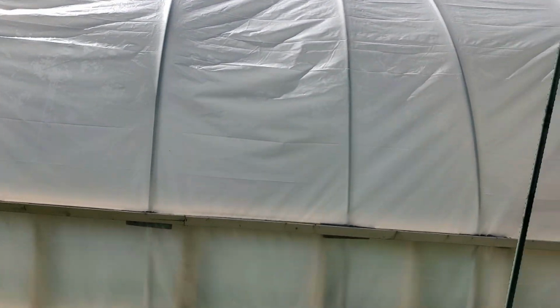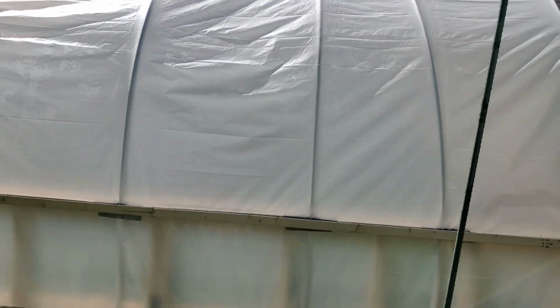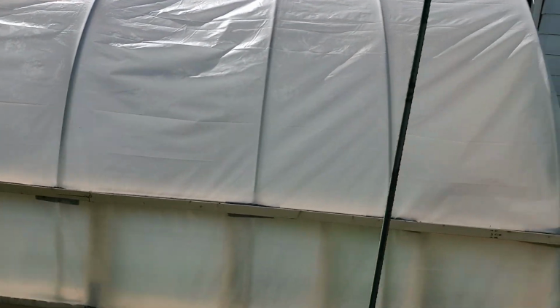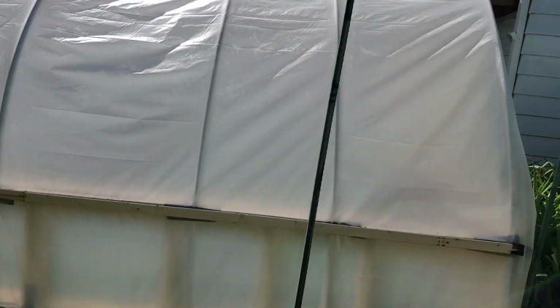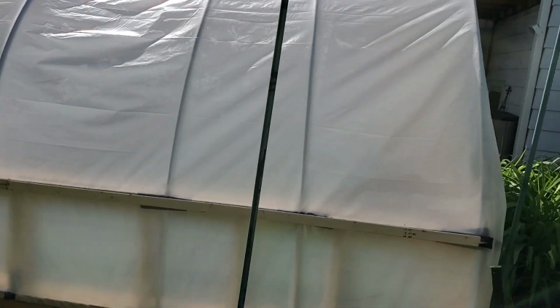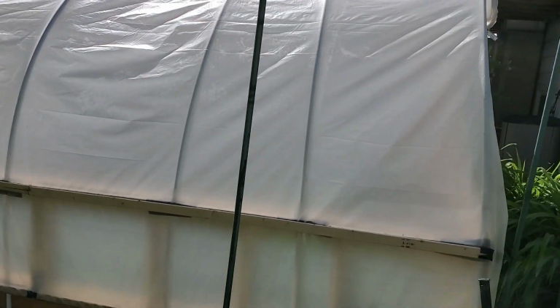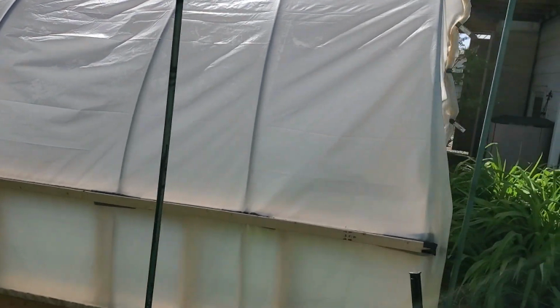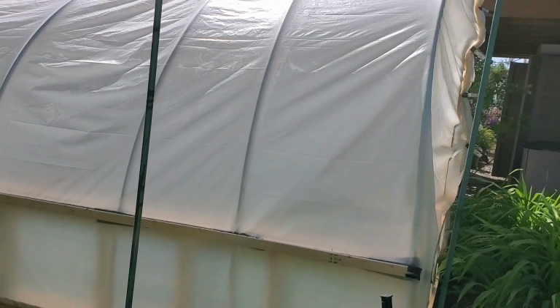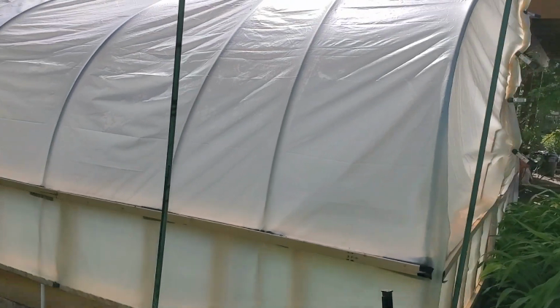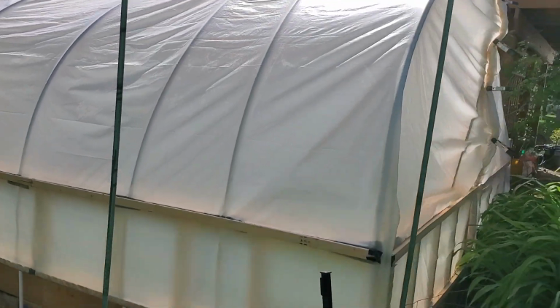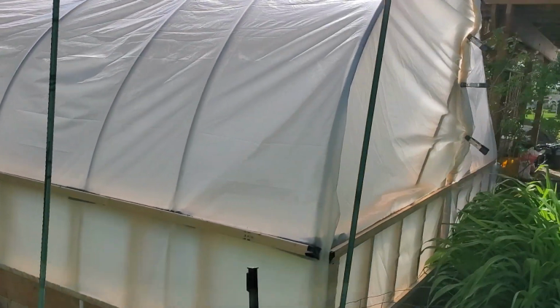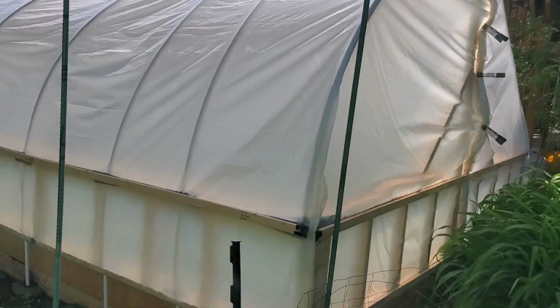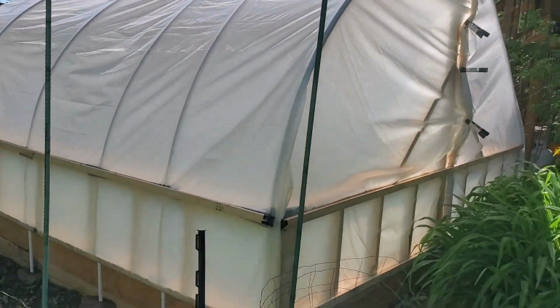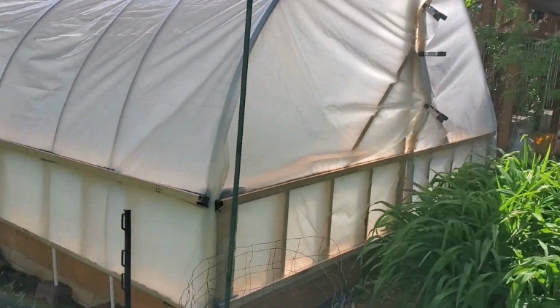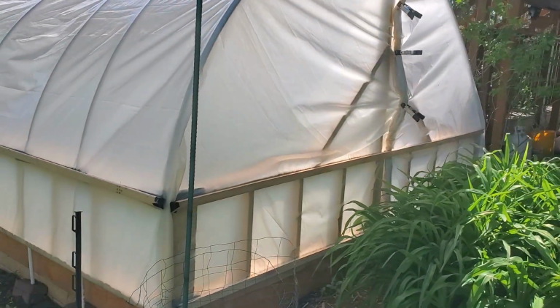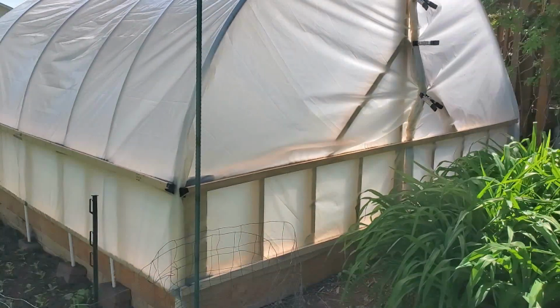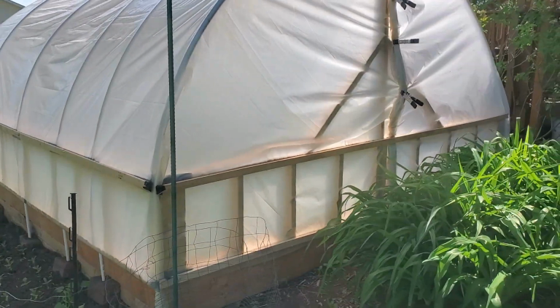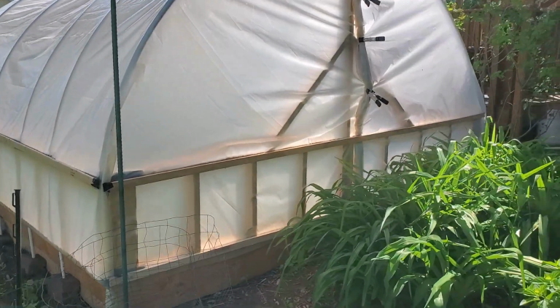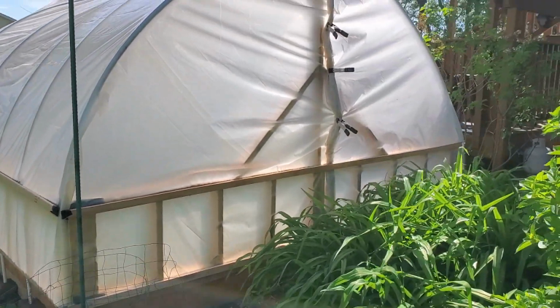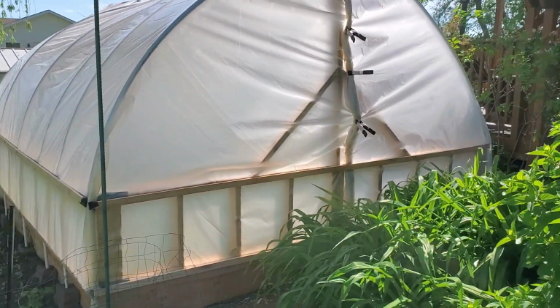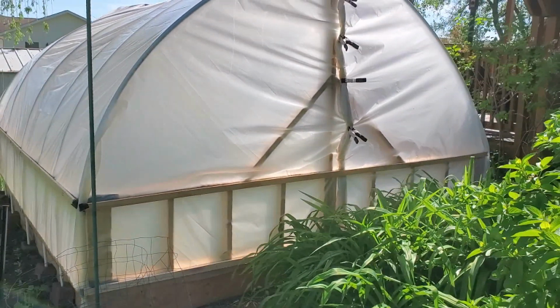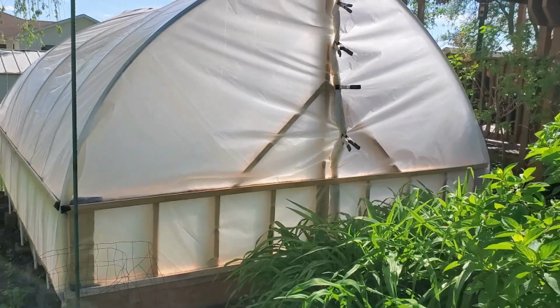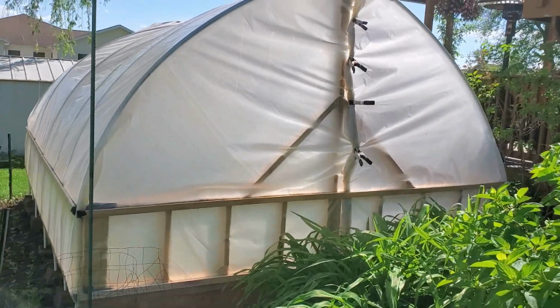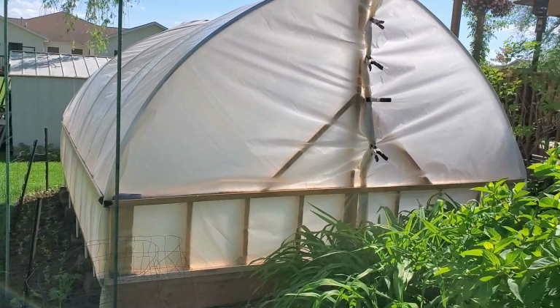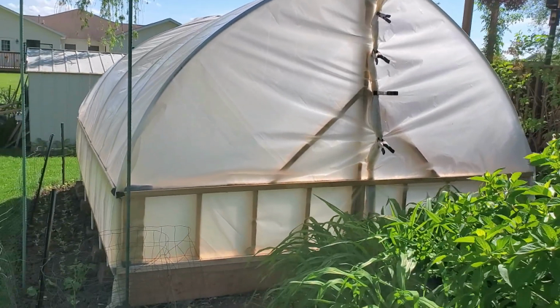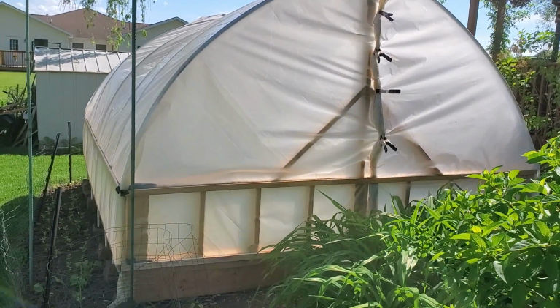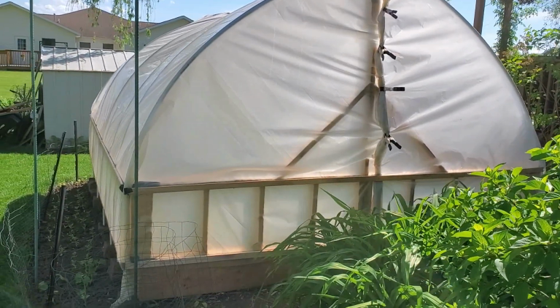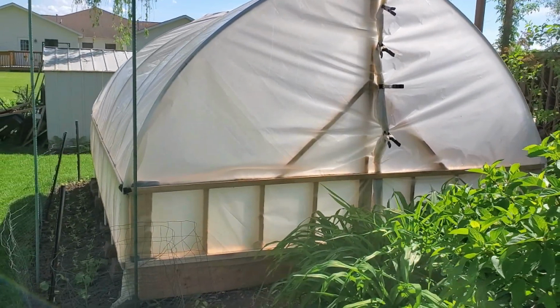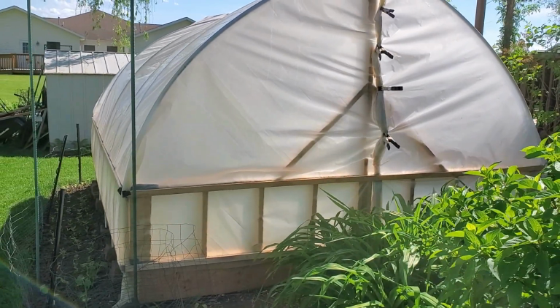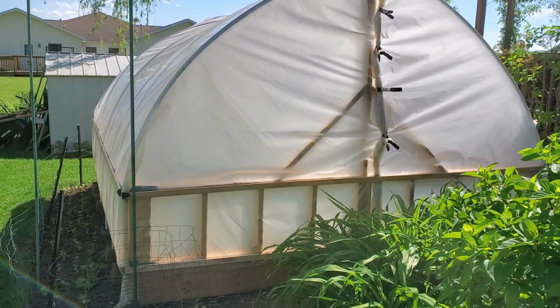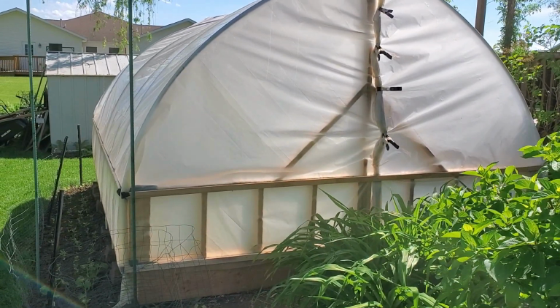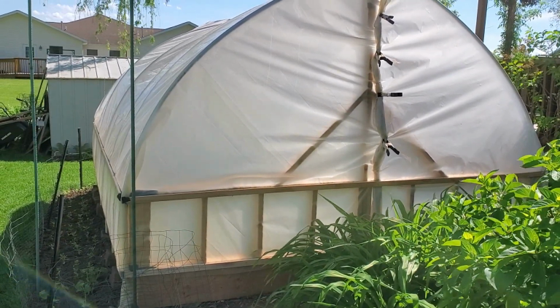Nothing fancy, just an experiment. Tried to do it on the cheap. I think when I redo it I'm just going to basically frame it.